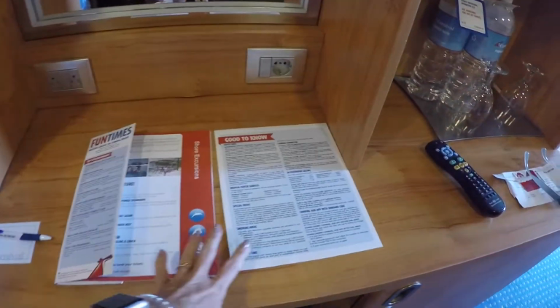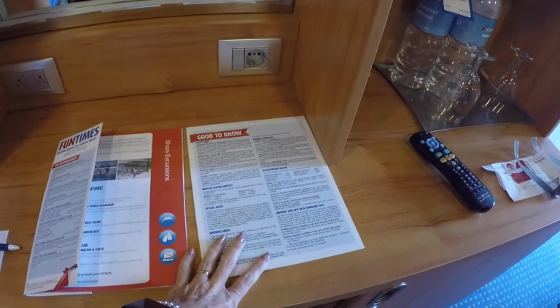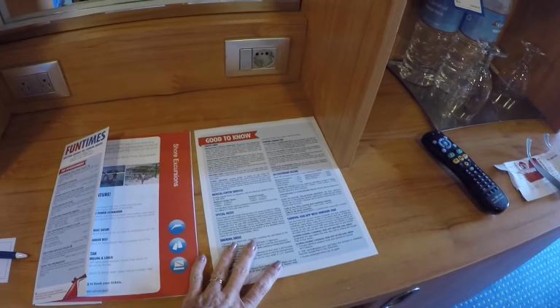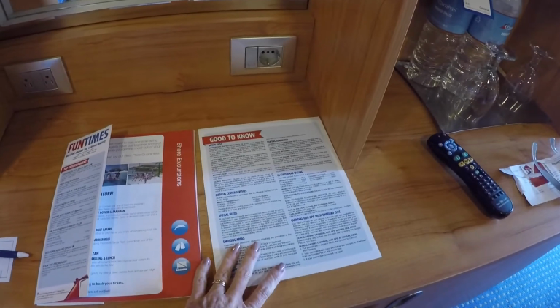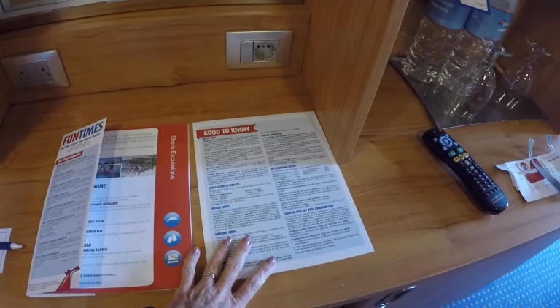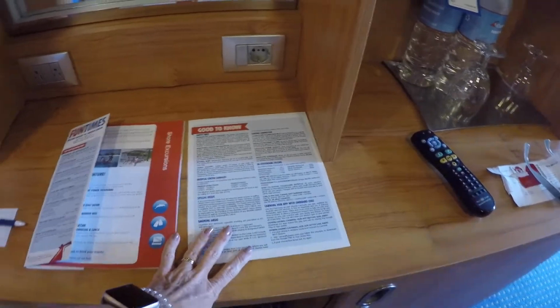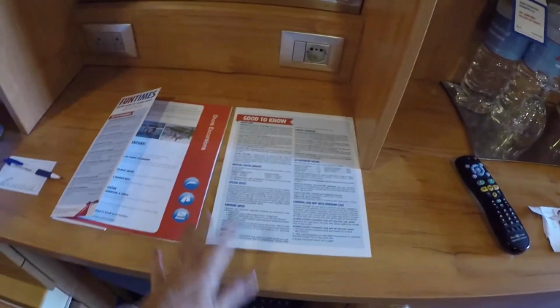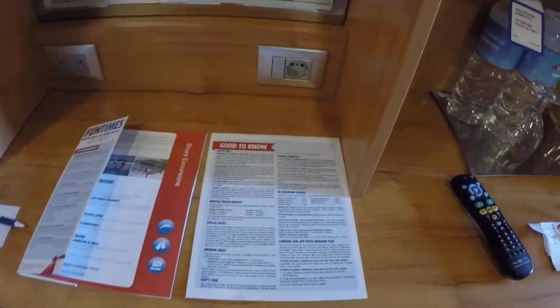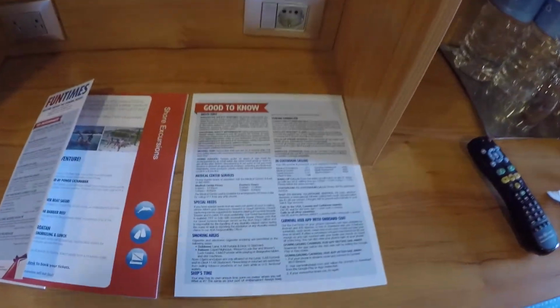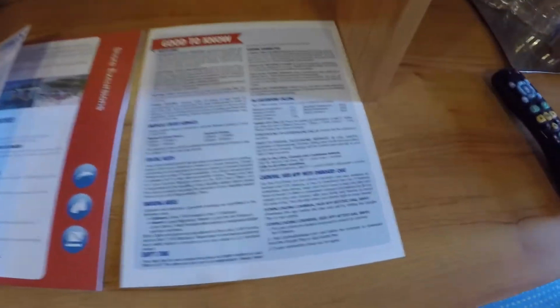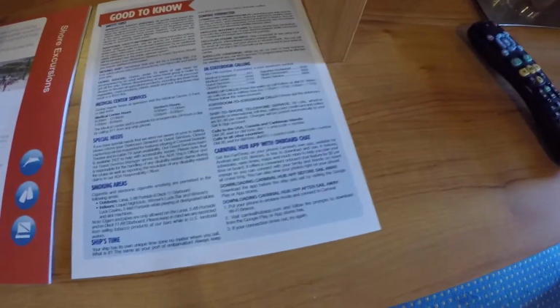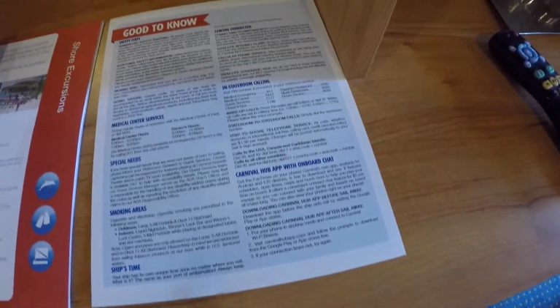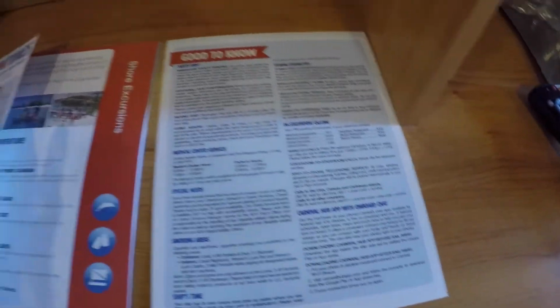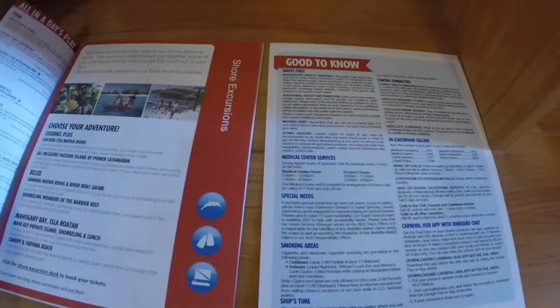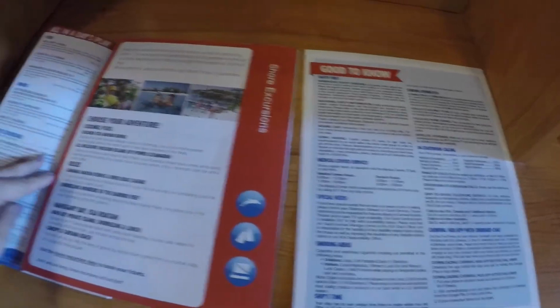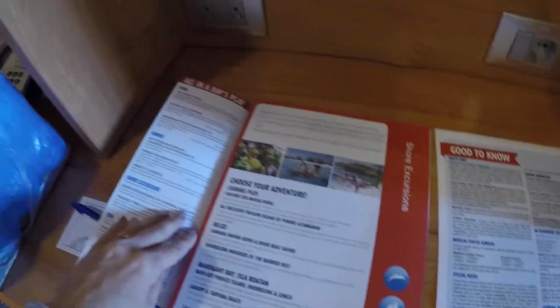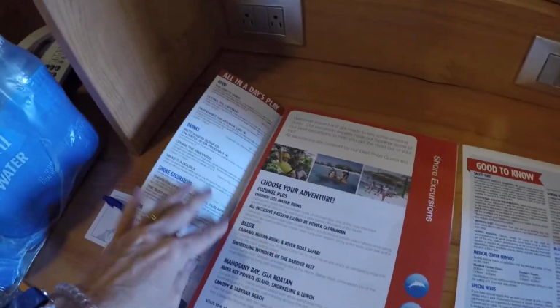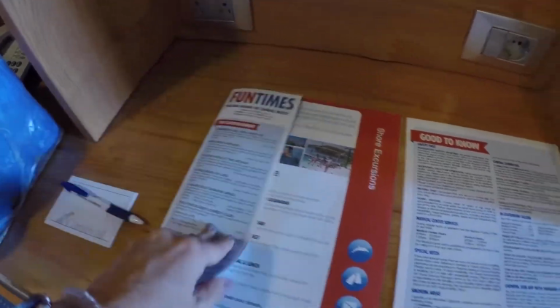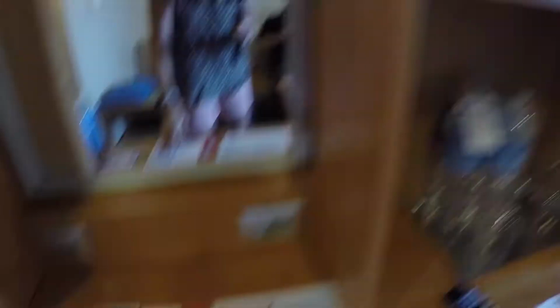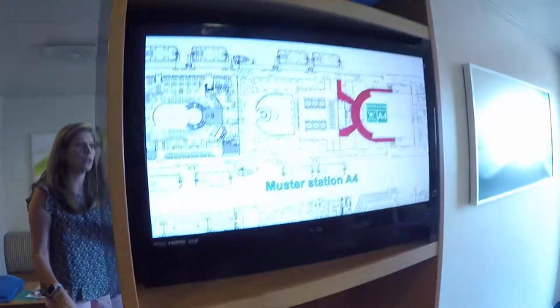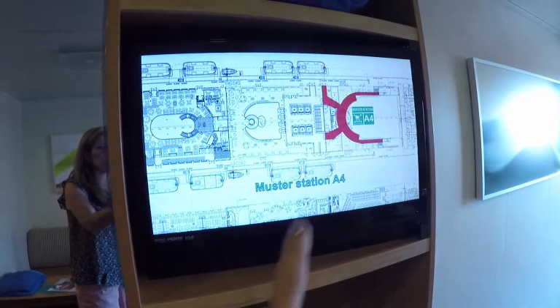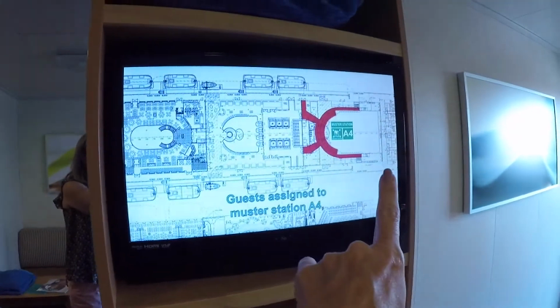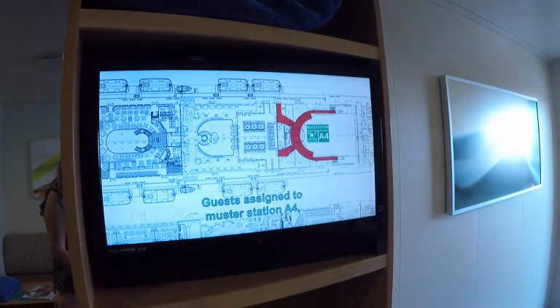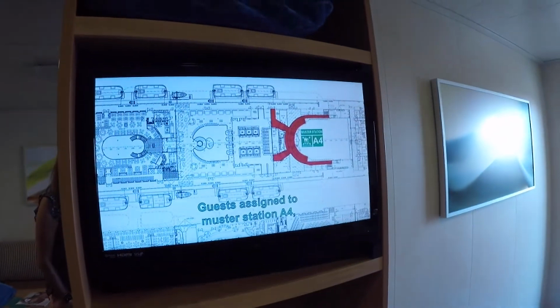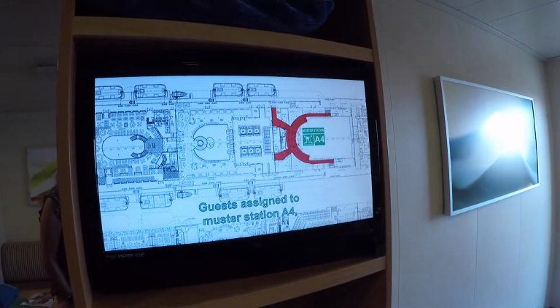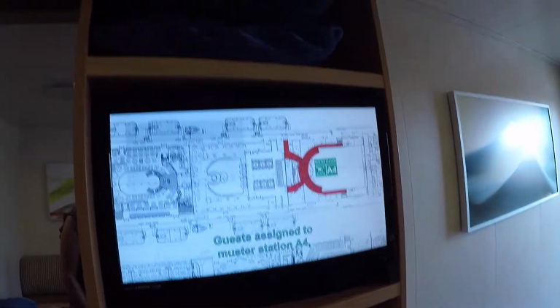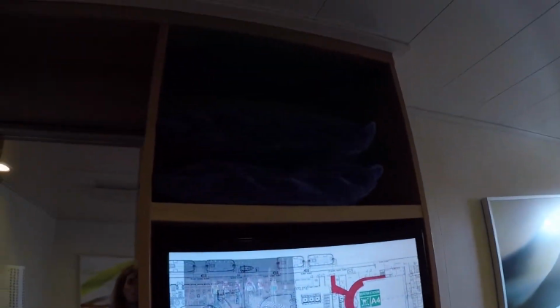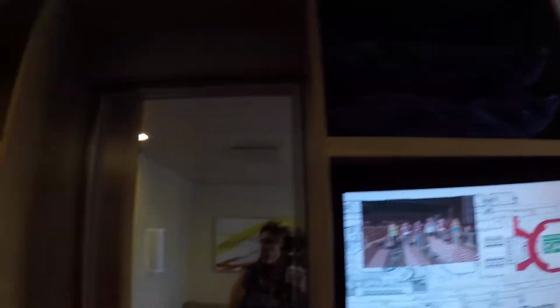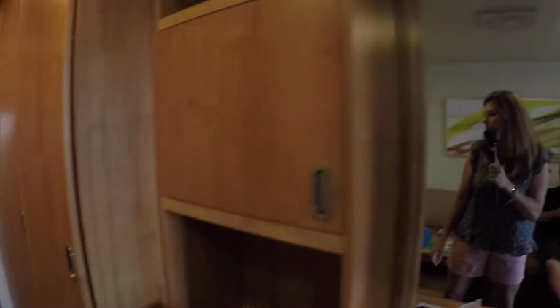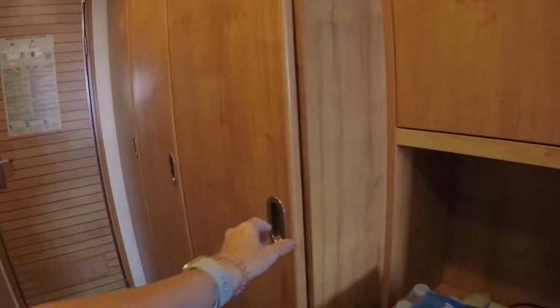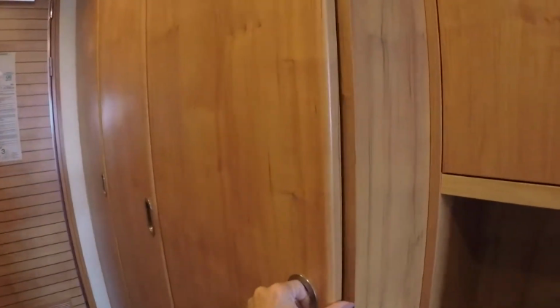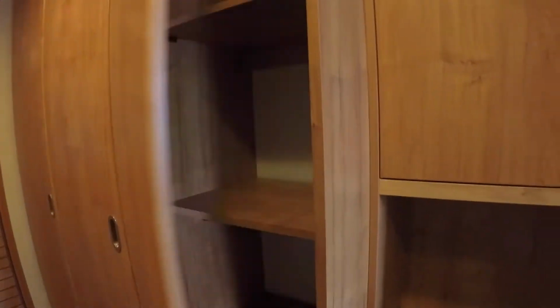There's some more information — let's see what time is muster. We are muster station A4. There are a couple of extra pillows. Okay, so here's the closet.